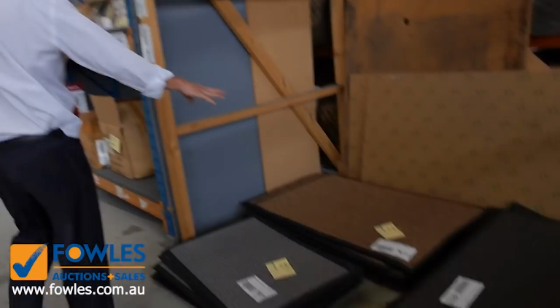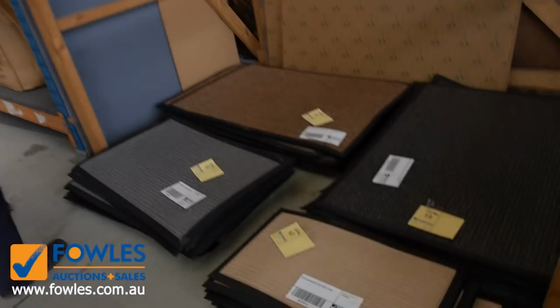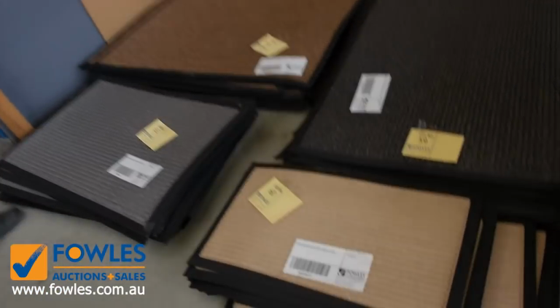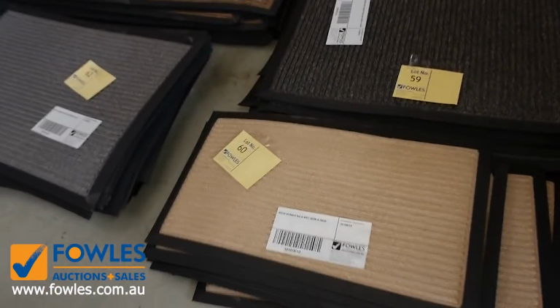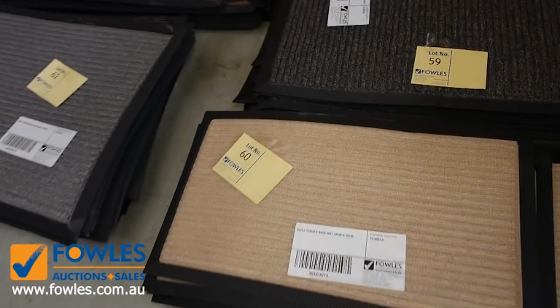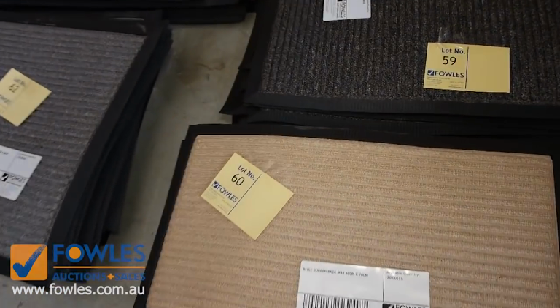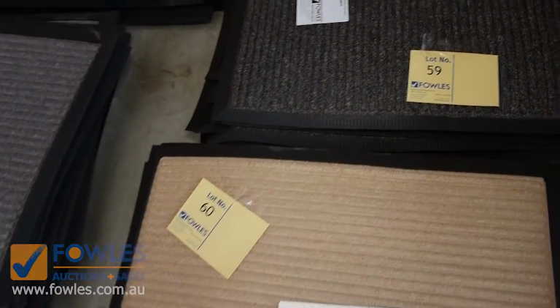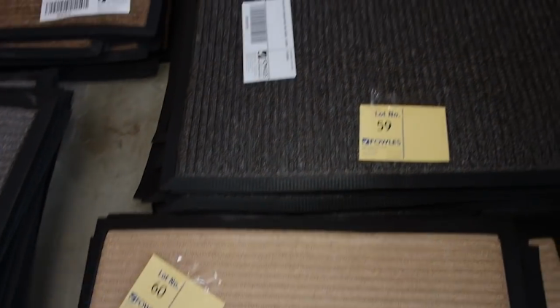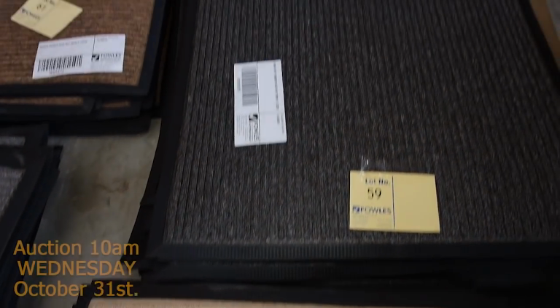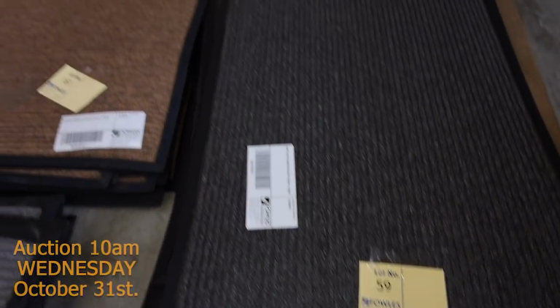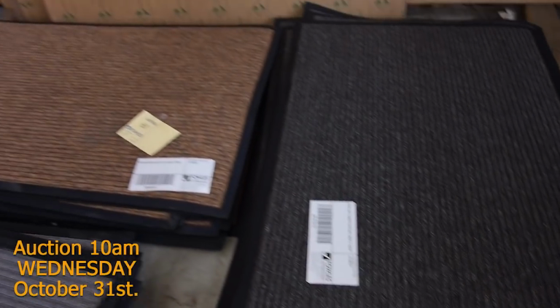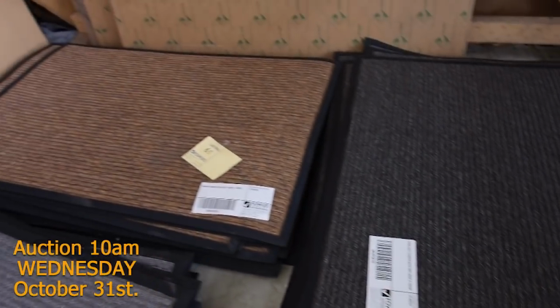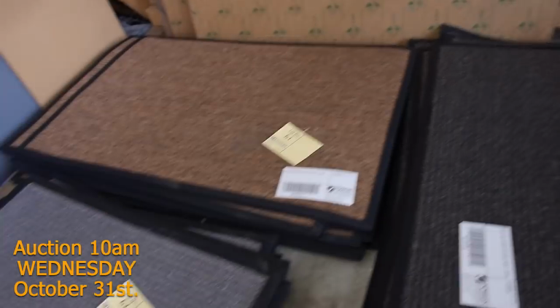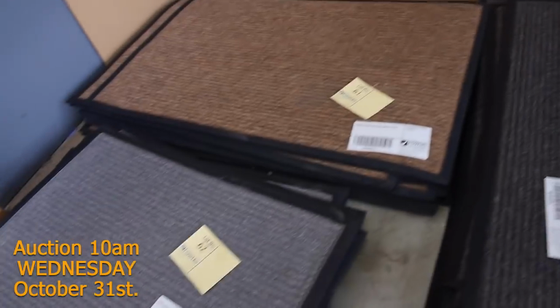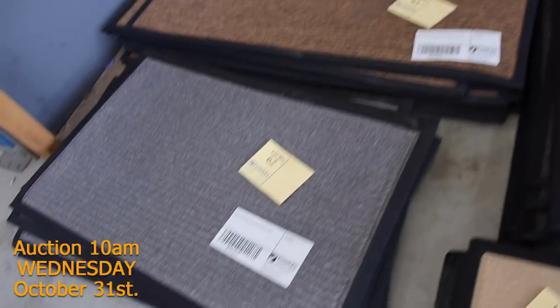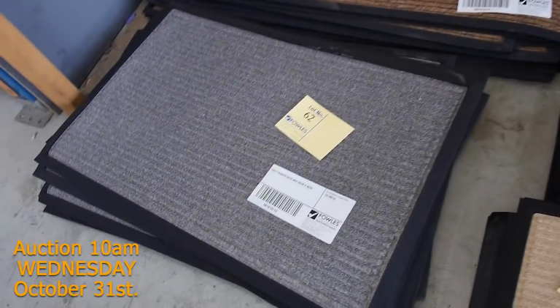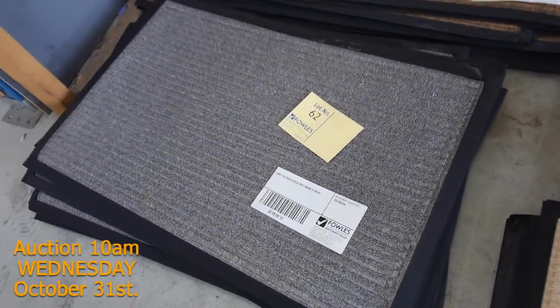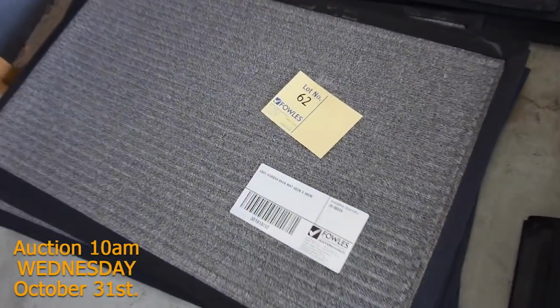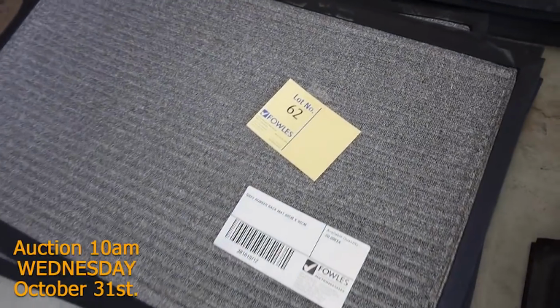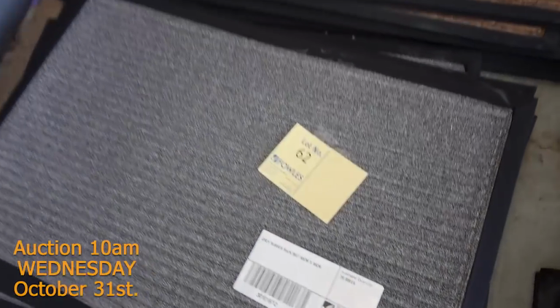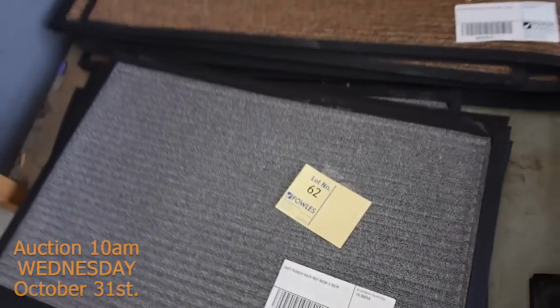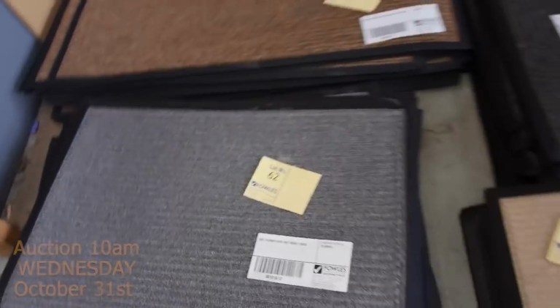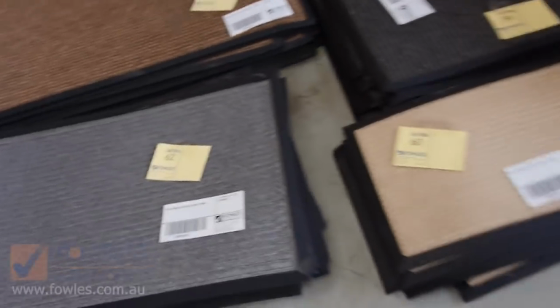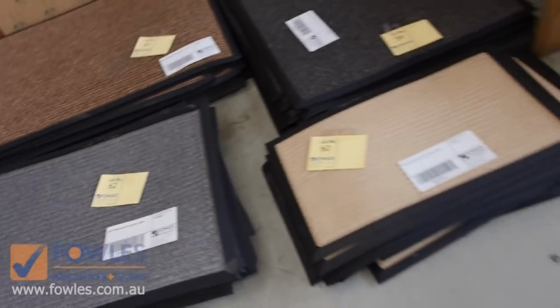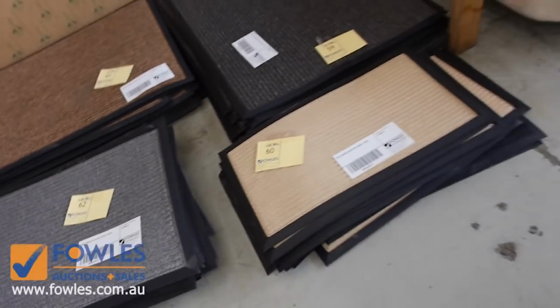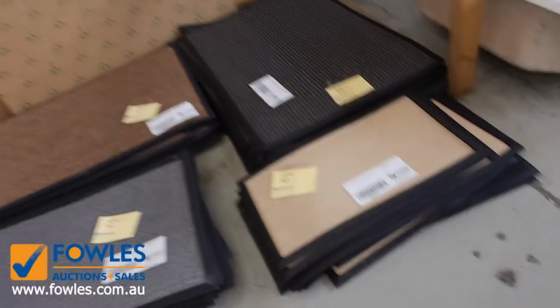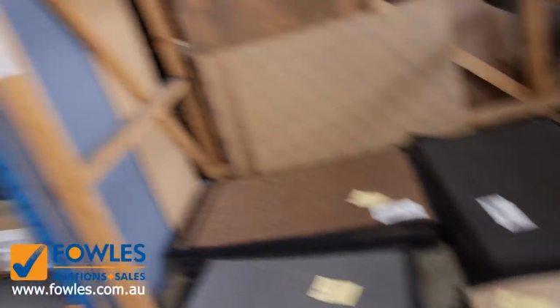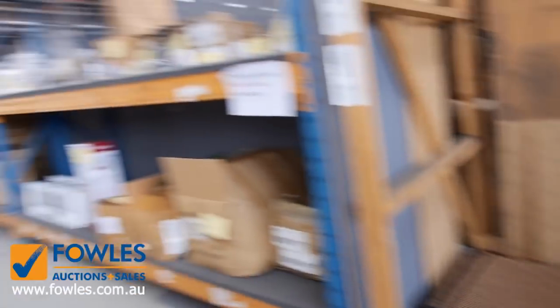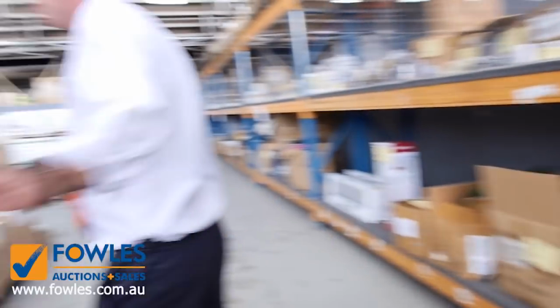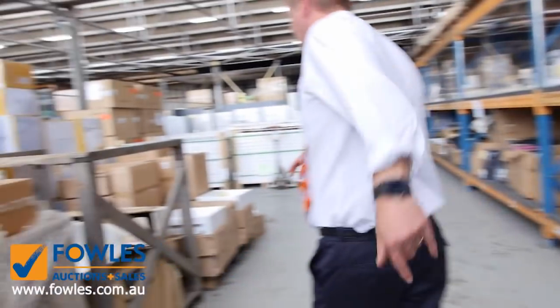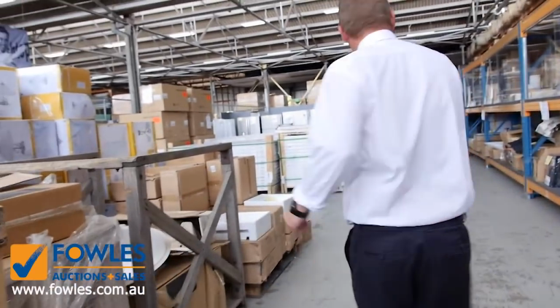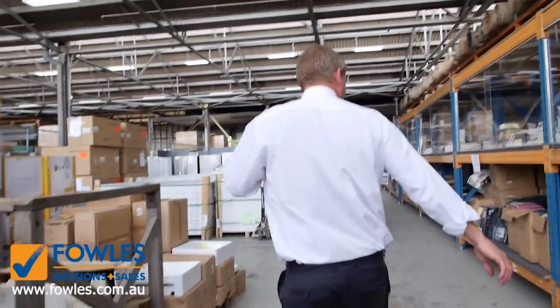There's a delivery of mats here as well. From memory you're looking at about $15 to $20 at the top end and about $5 at the bottom end, so nice little units all of those.